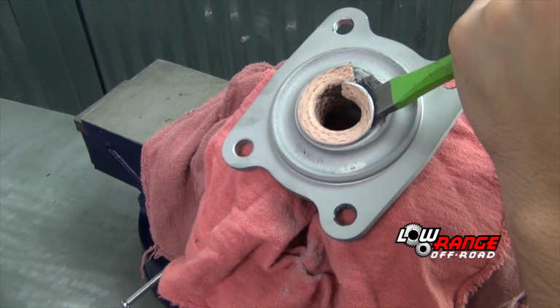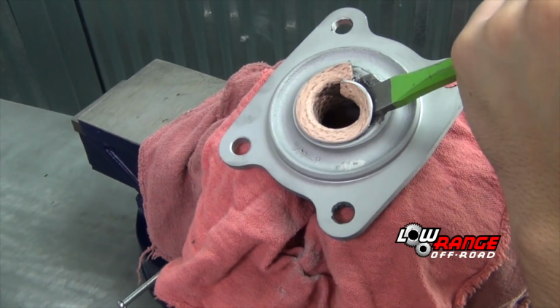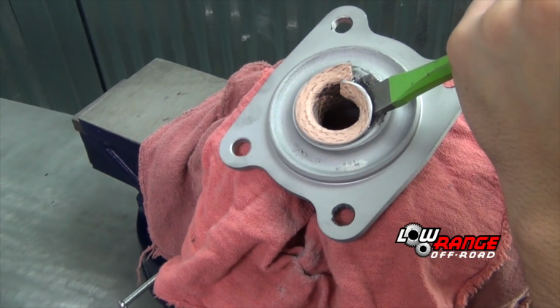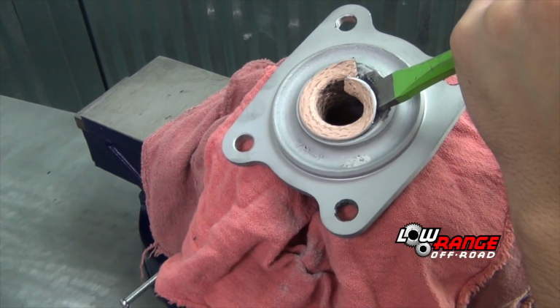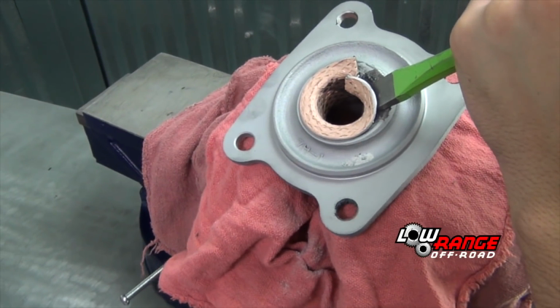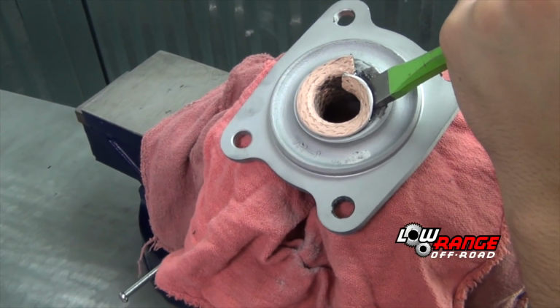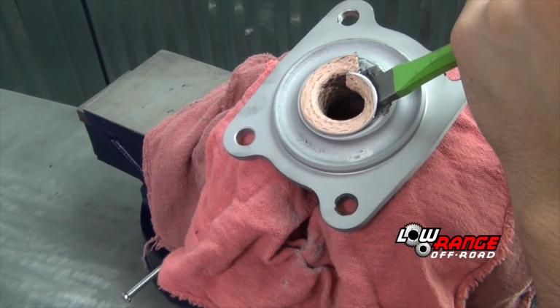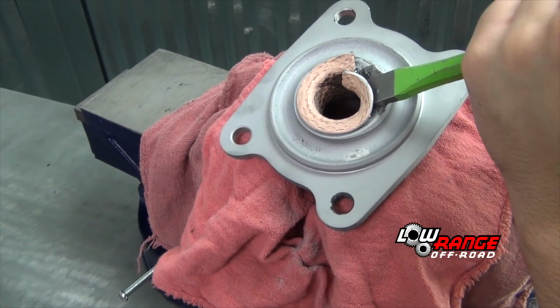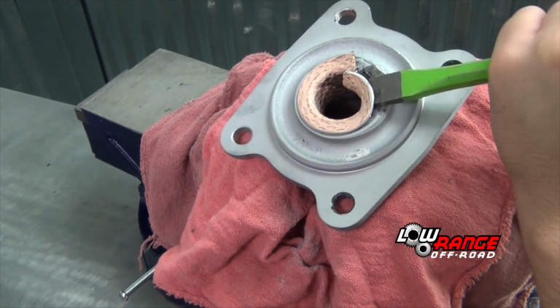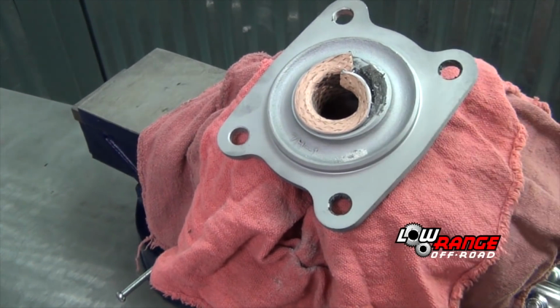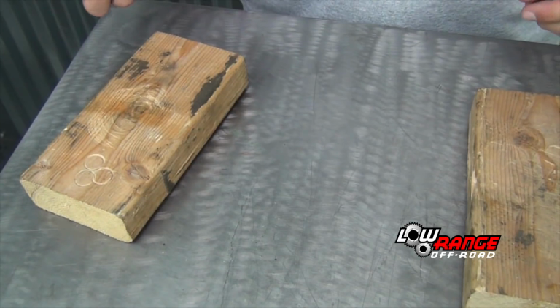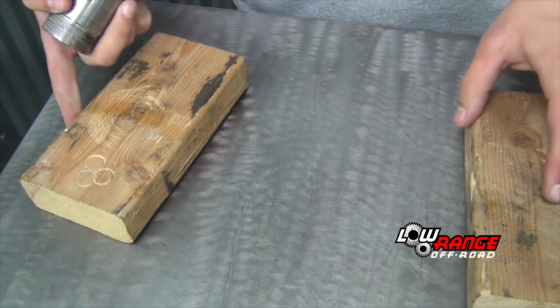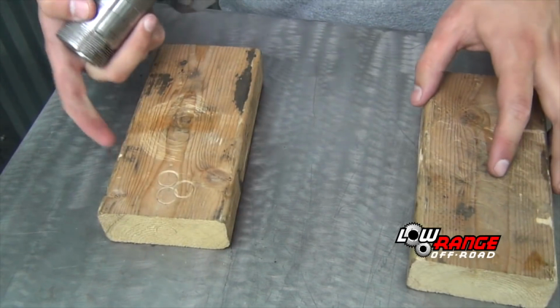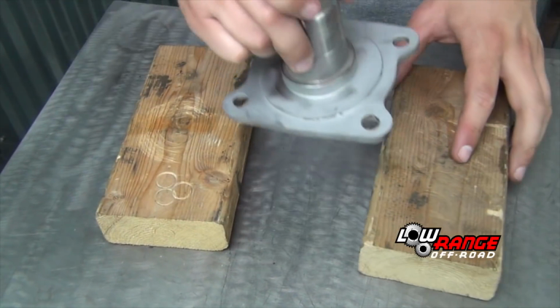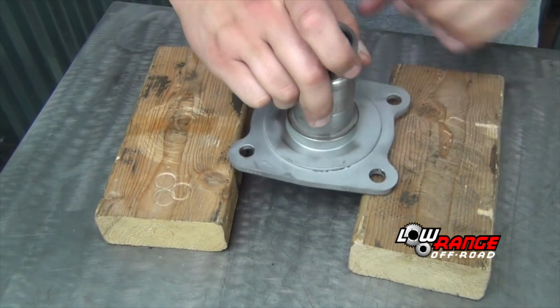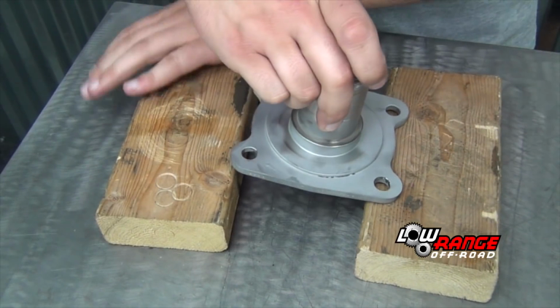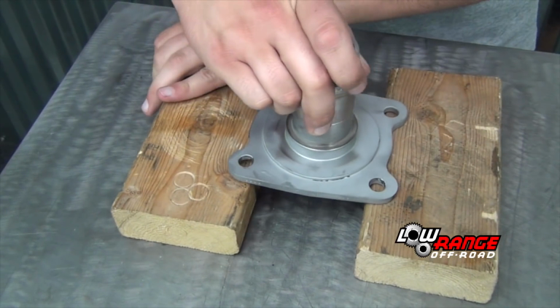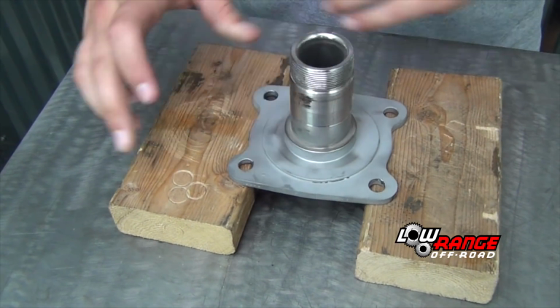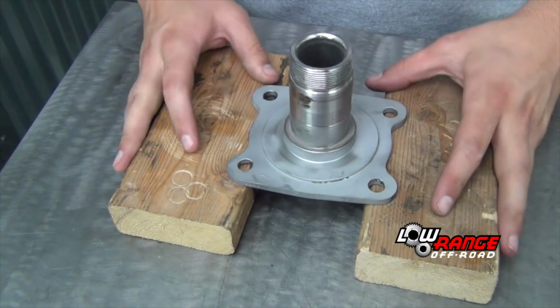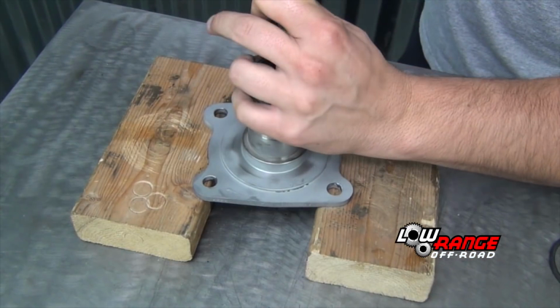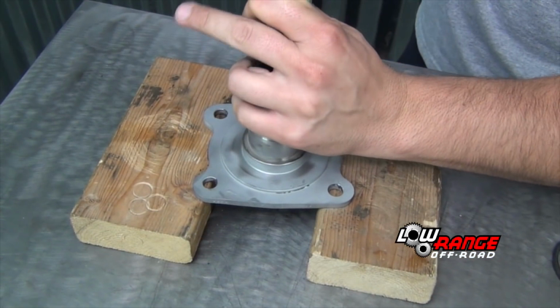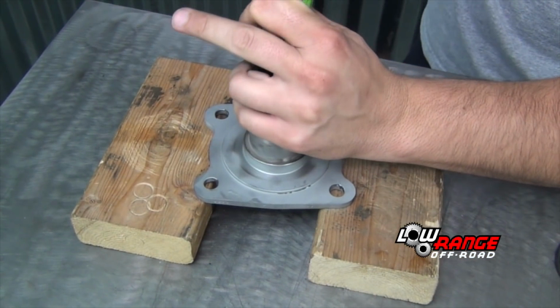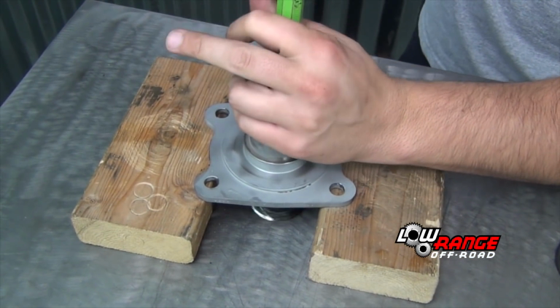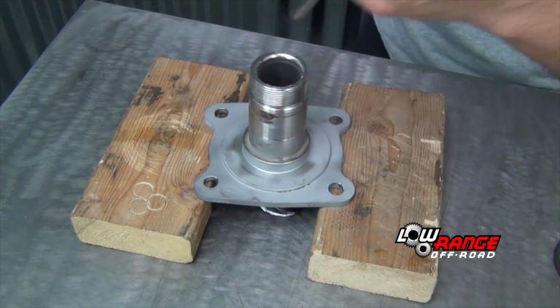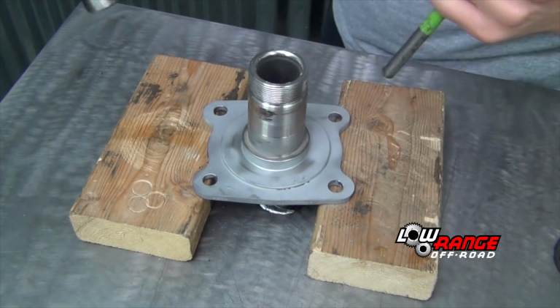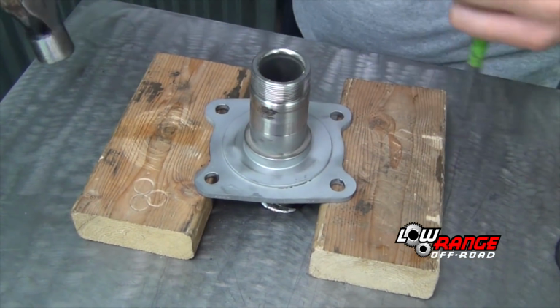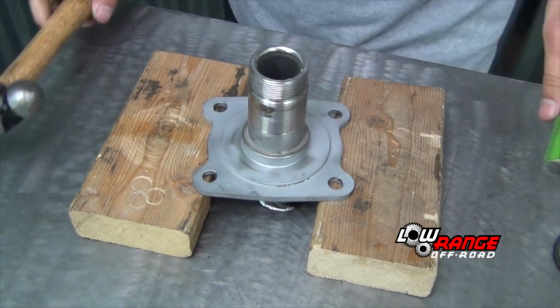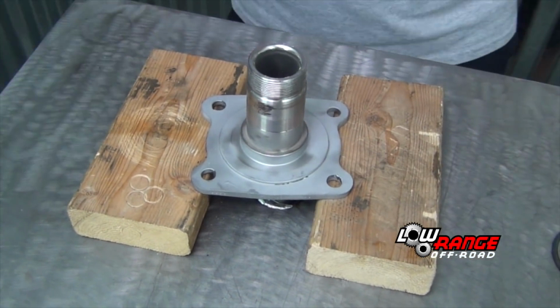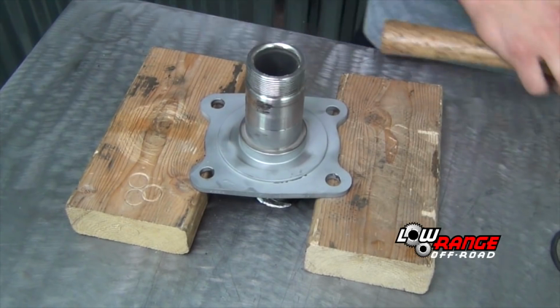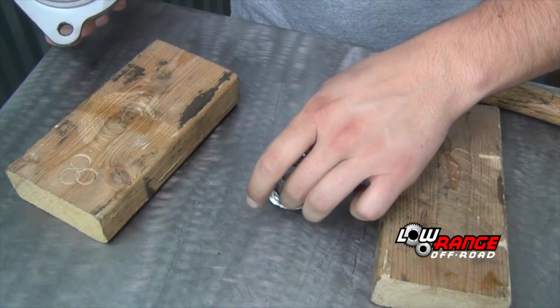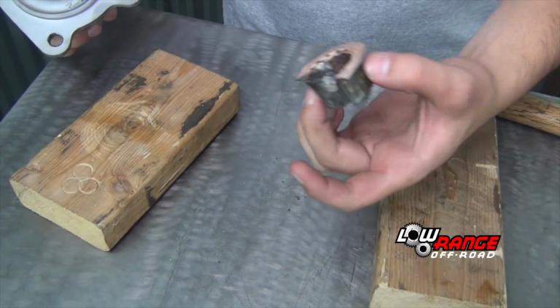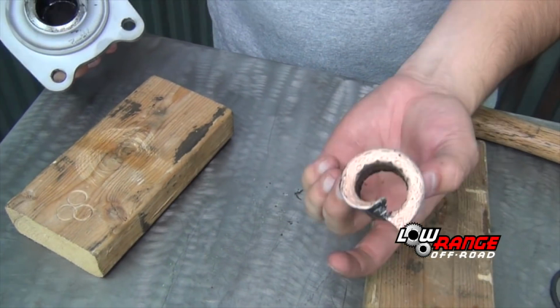Work the axle bushing loose using a coal chisel and hammer. Once the bushing begins to move inside the spindle, place the spindle on the workbench supported by two blocks of wood and drive the bushing out using a round punch and a hammer.